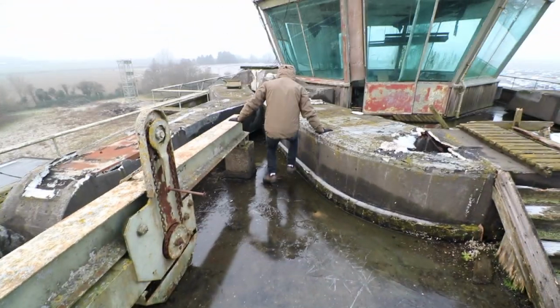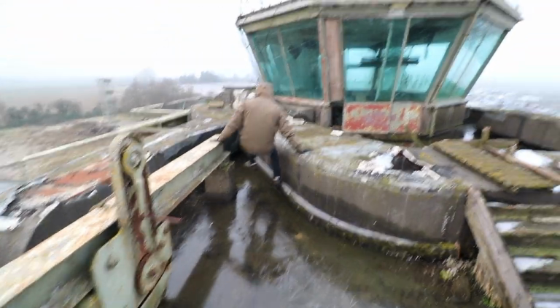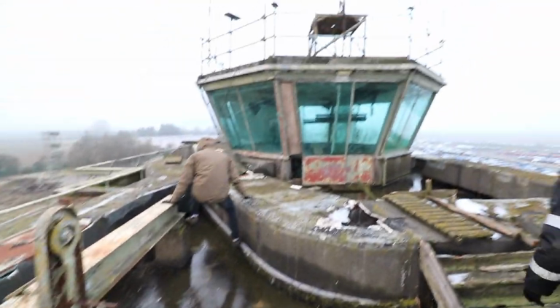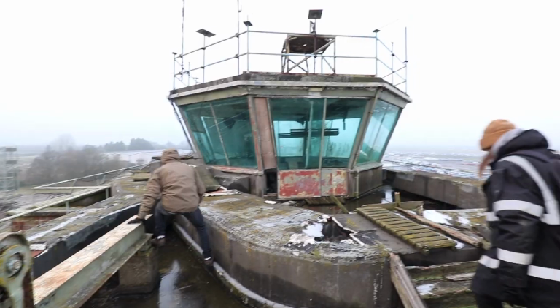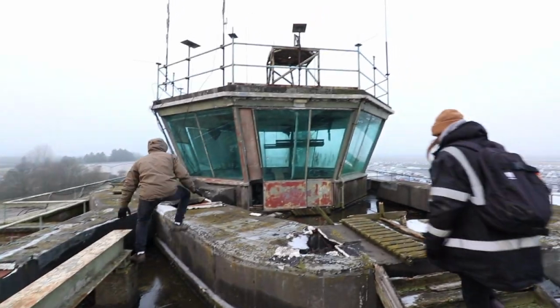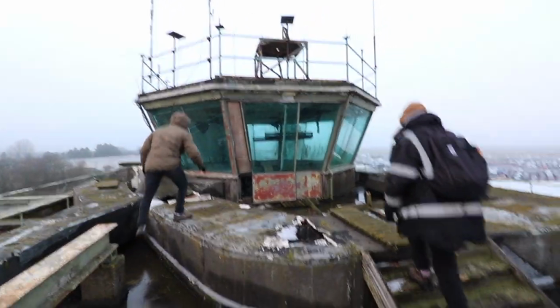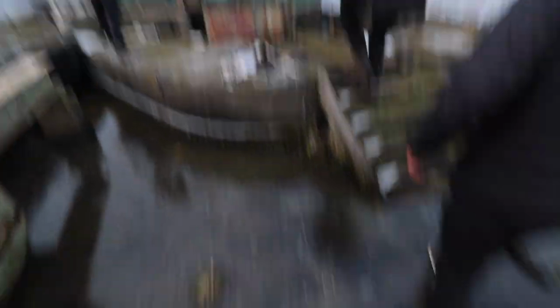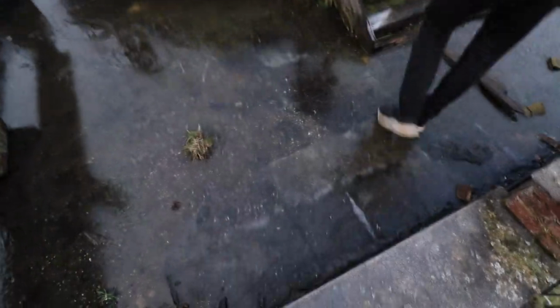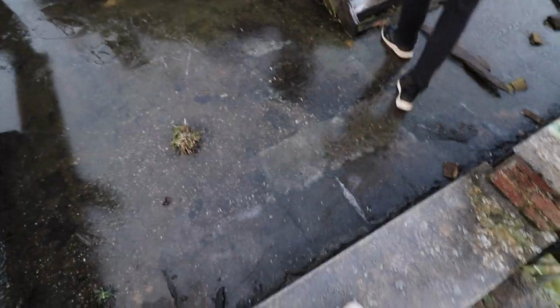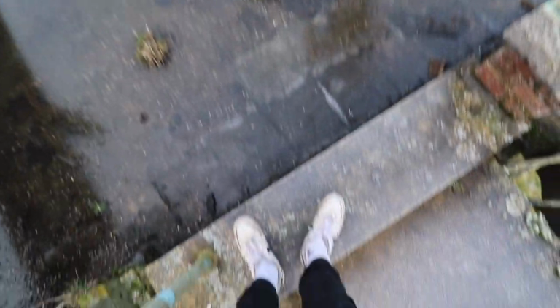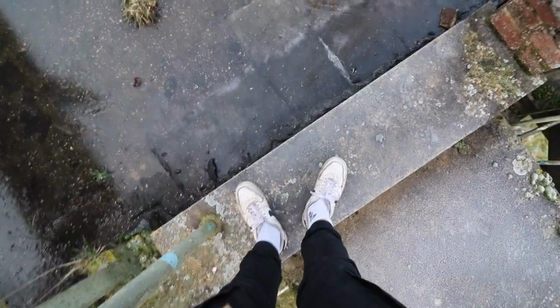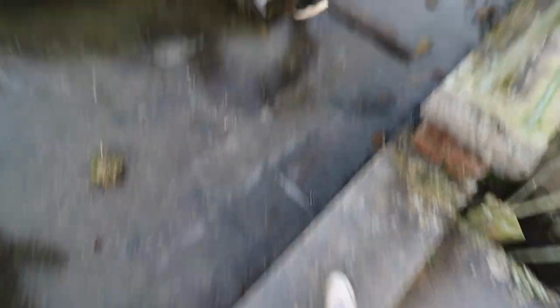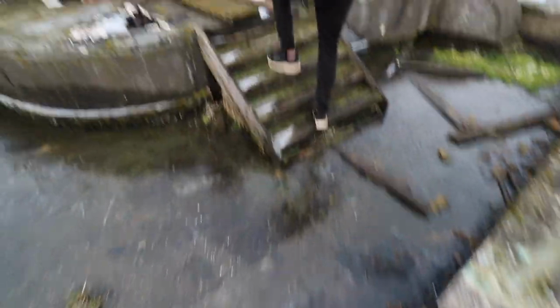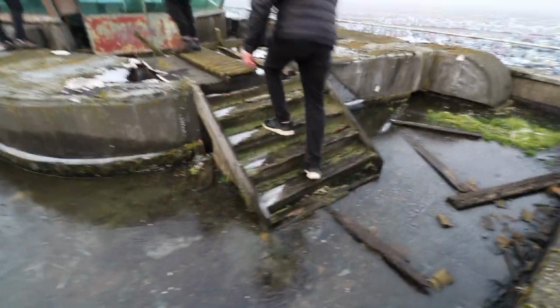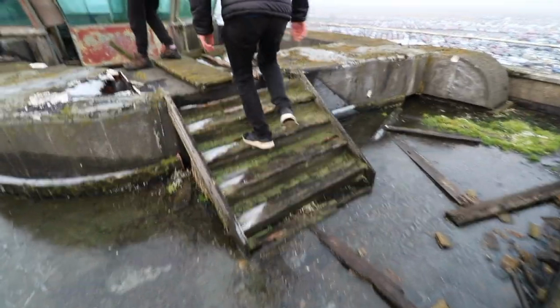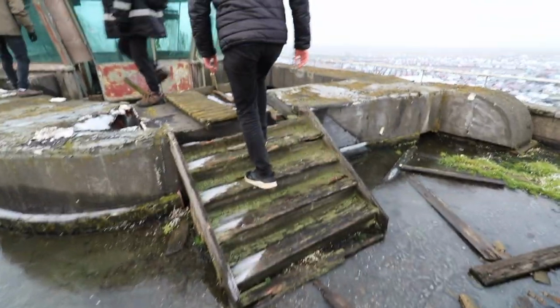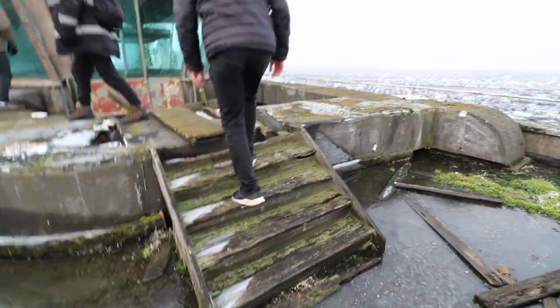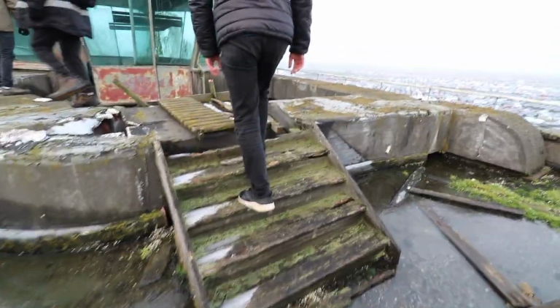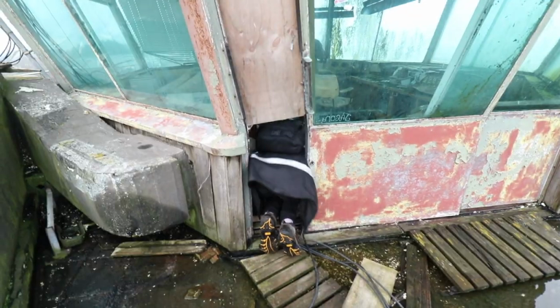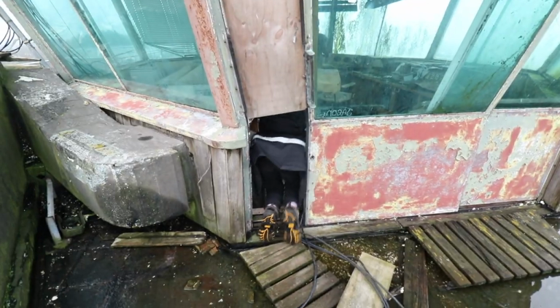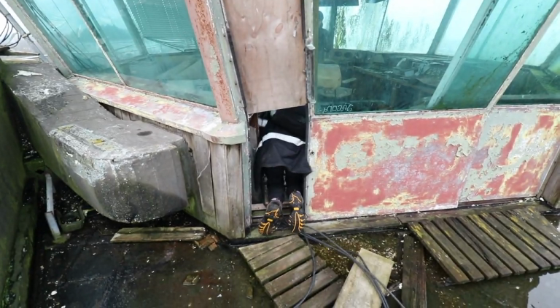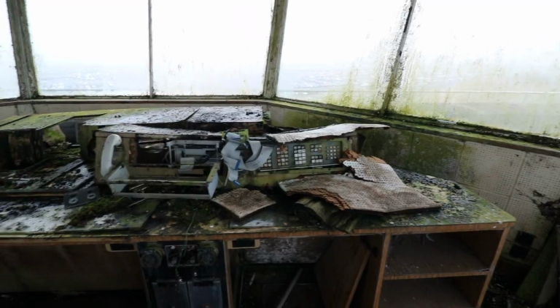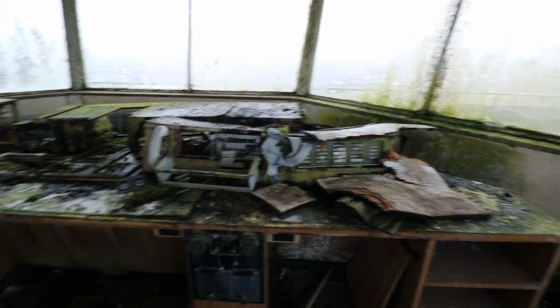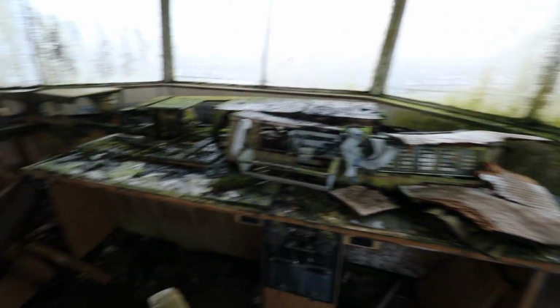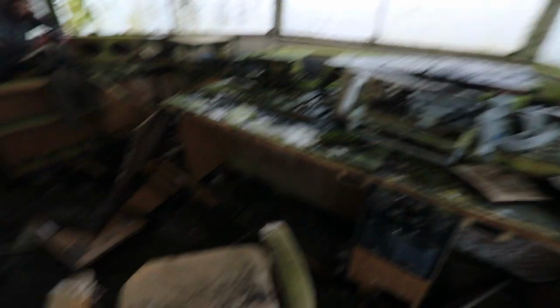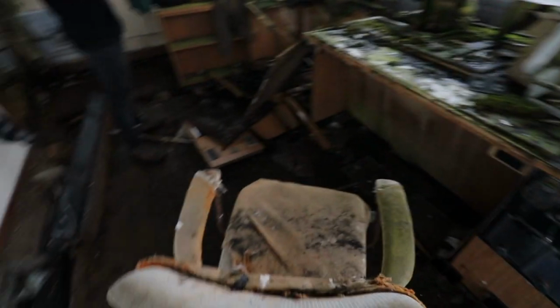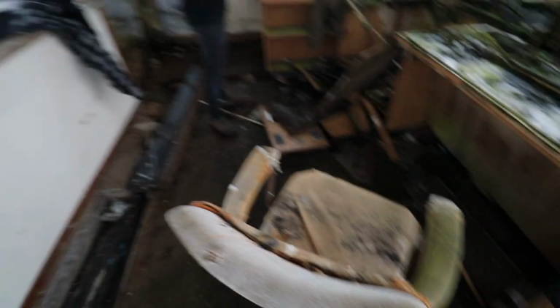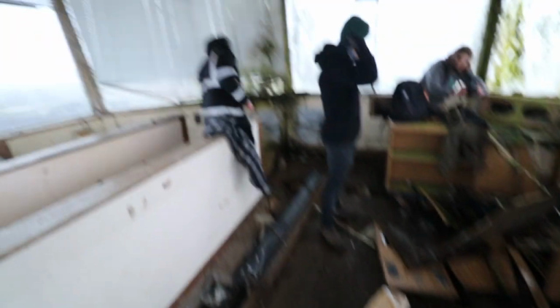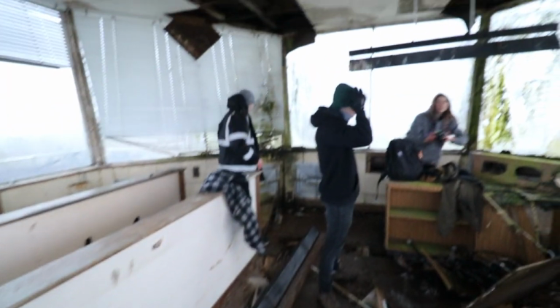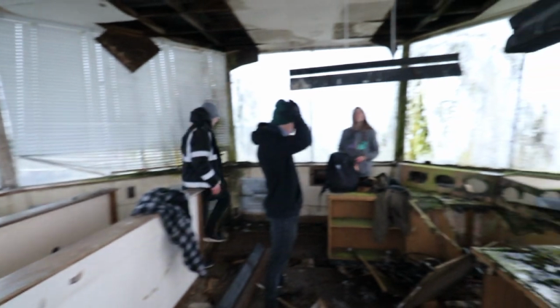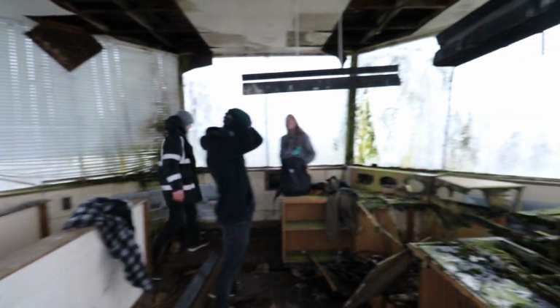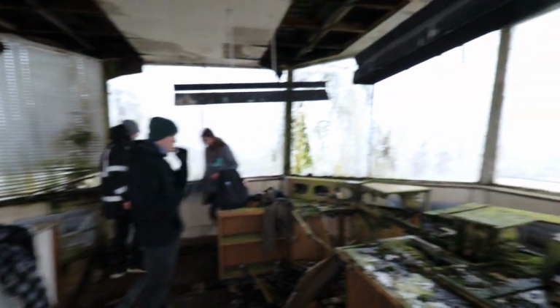We're at the tower now but it's surrounded by ice. I love just seeing all of these plants growing.